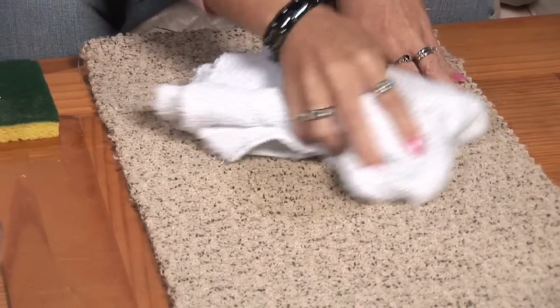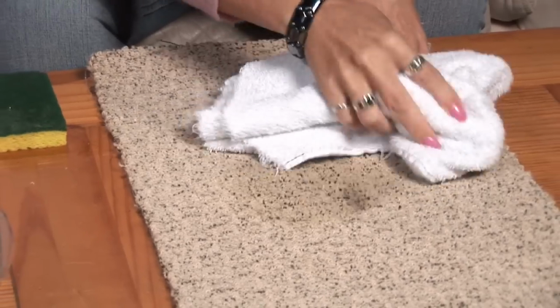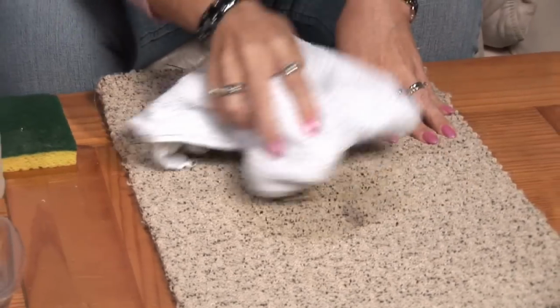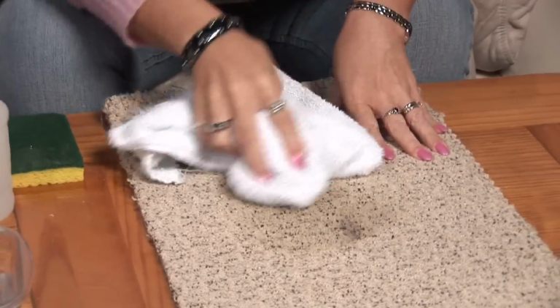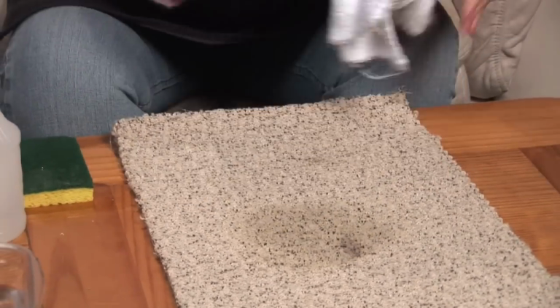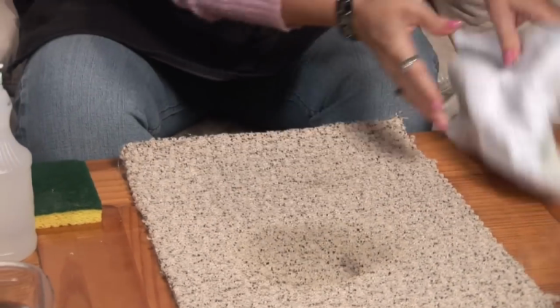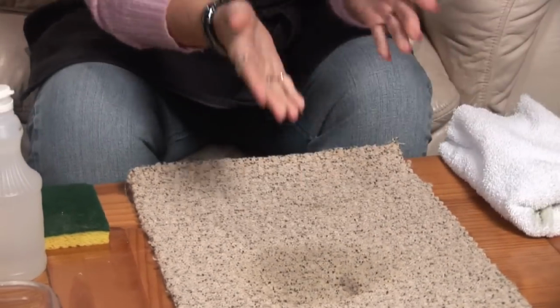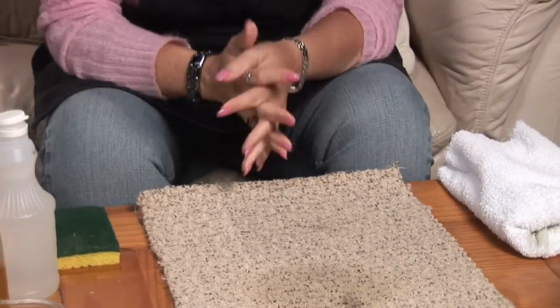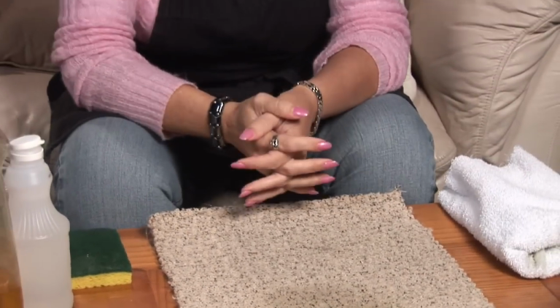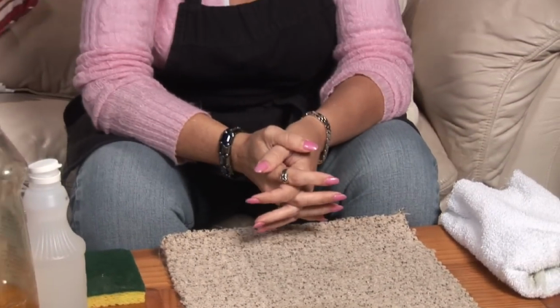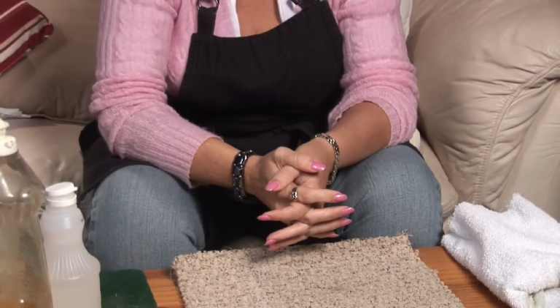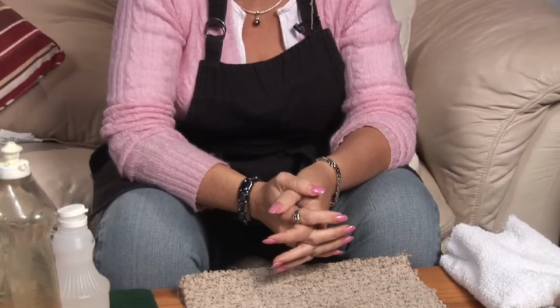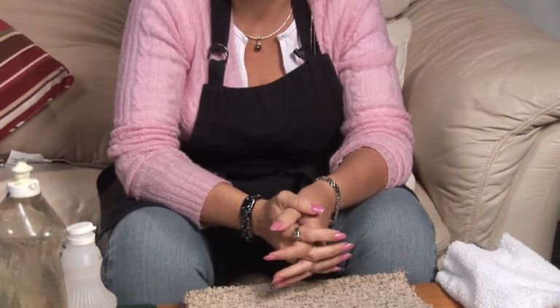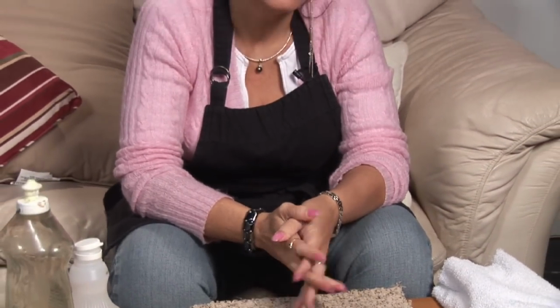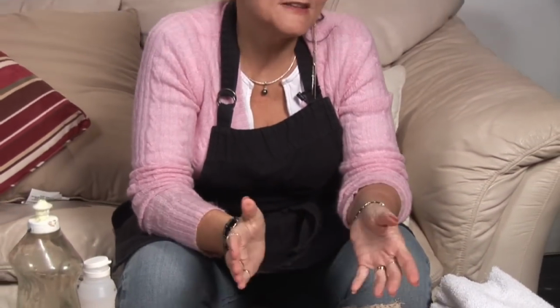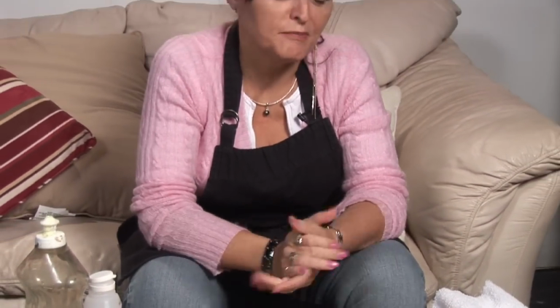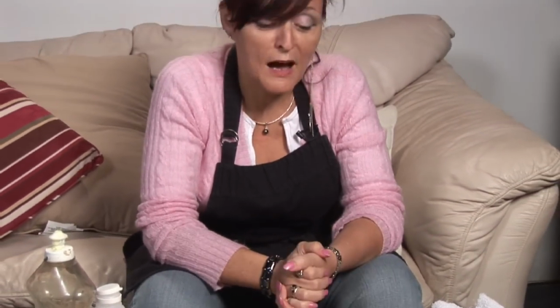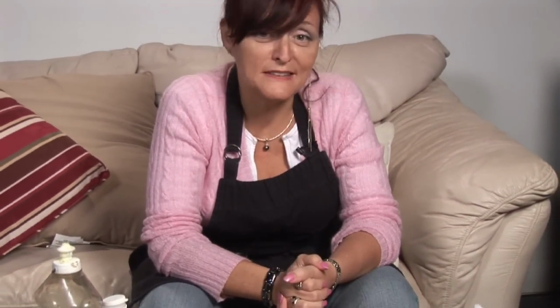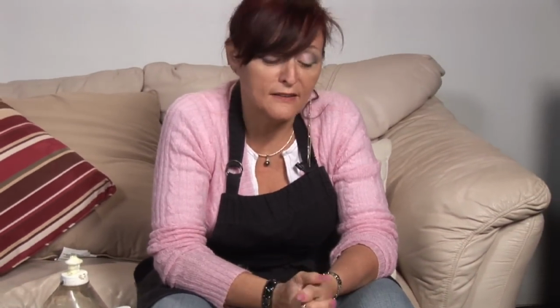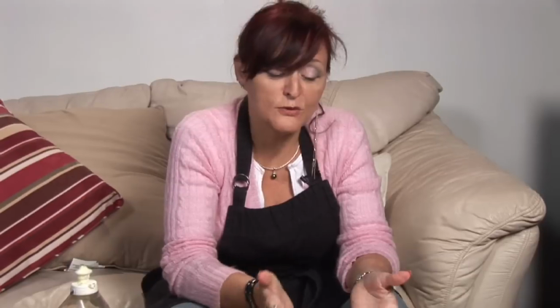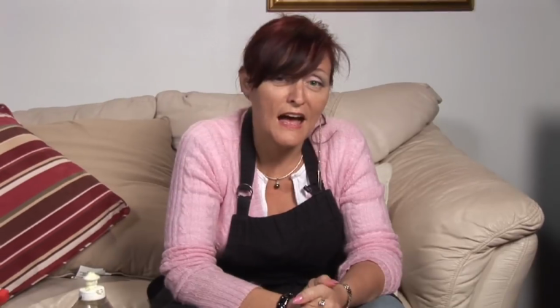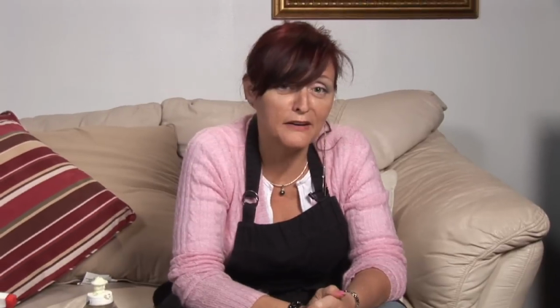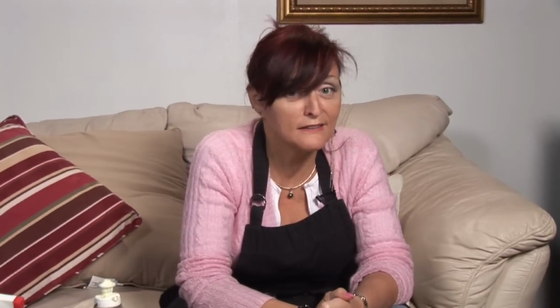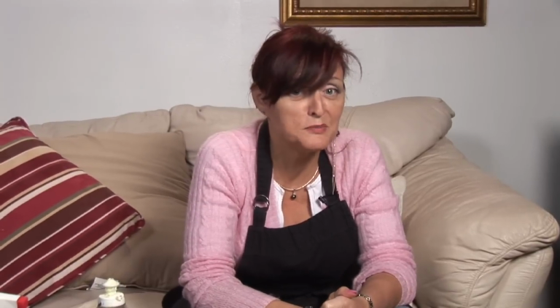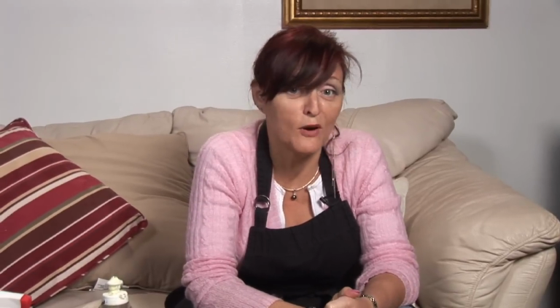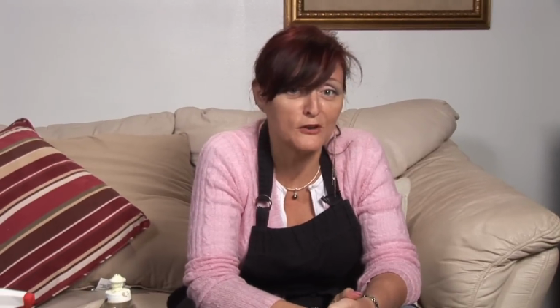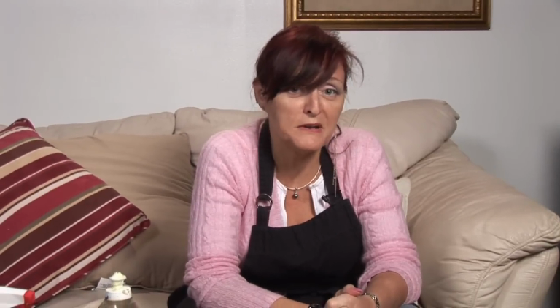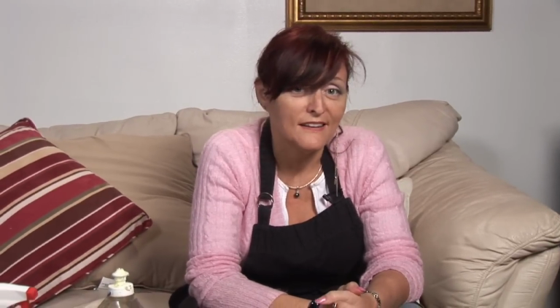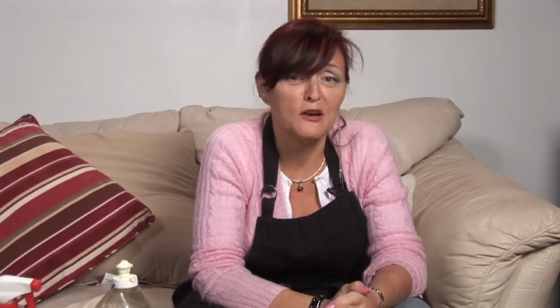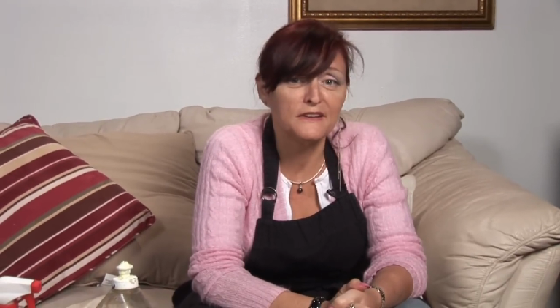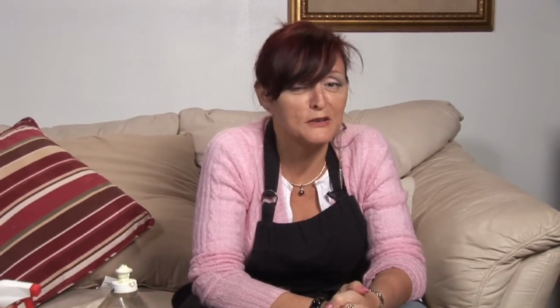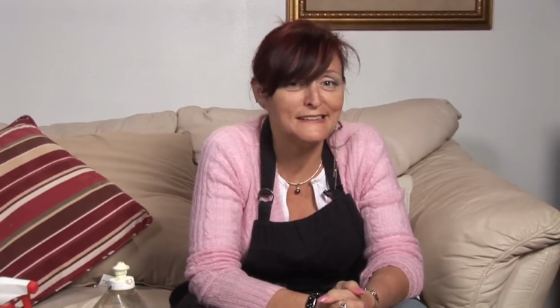And as you can see, it took that beer stain right out of my carpeting. I'm Cyn Deer. This was how to clean beer off of your carpet, and hopefully you have a great day.